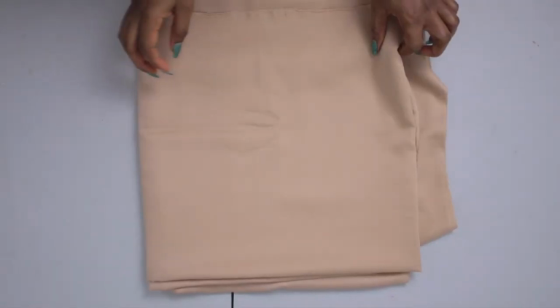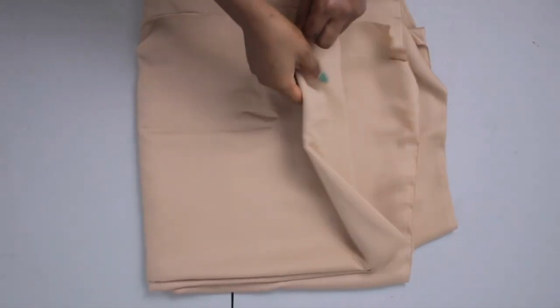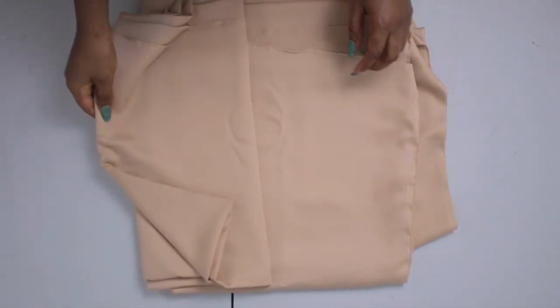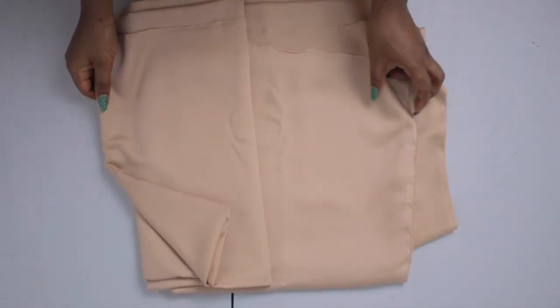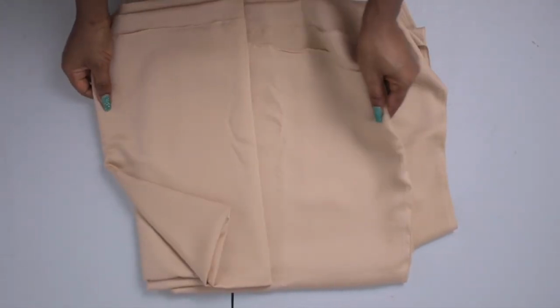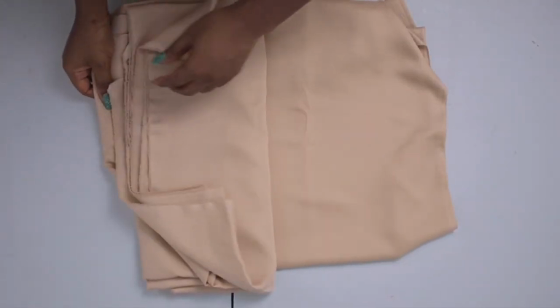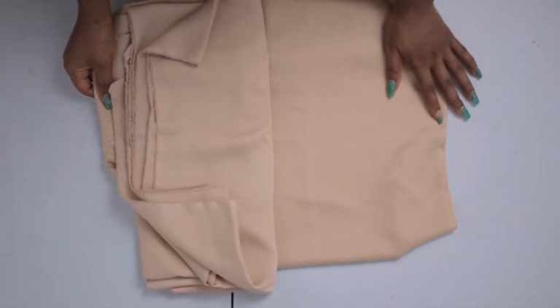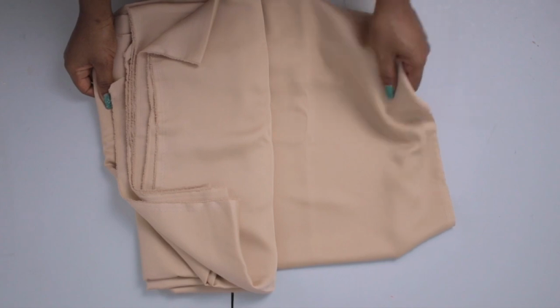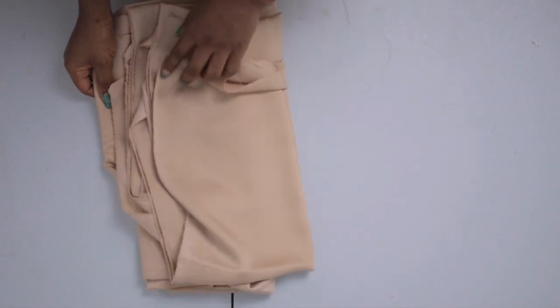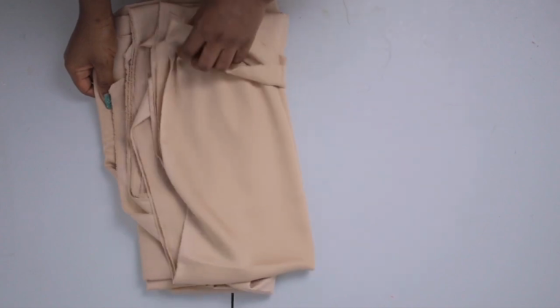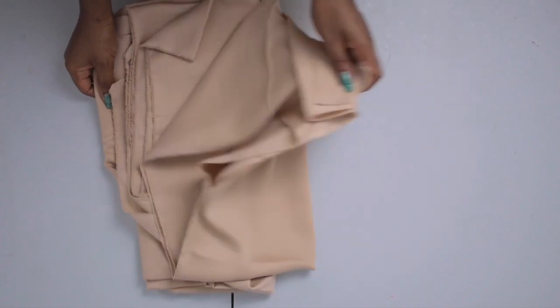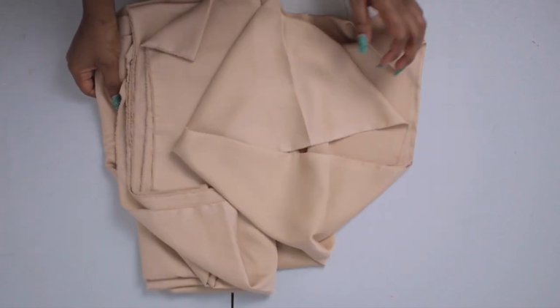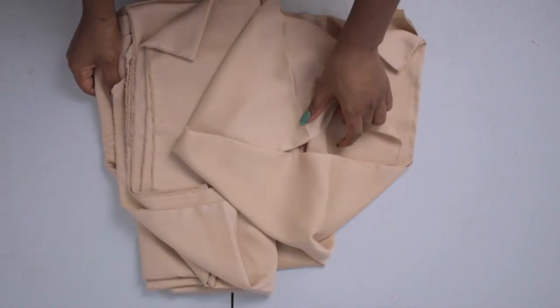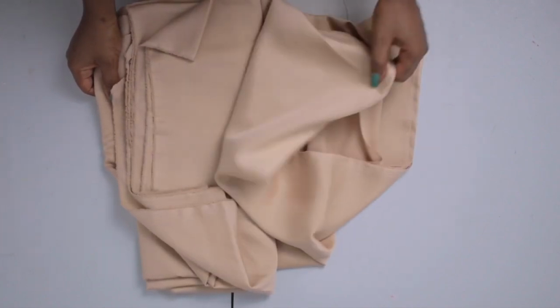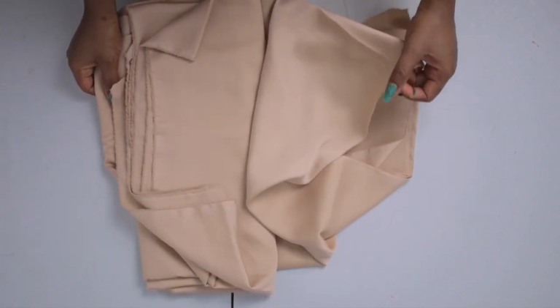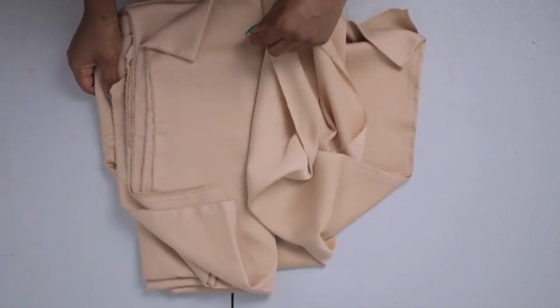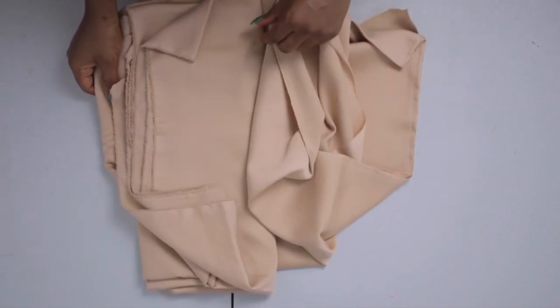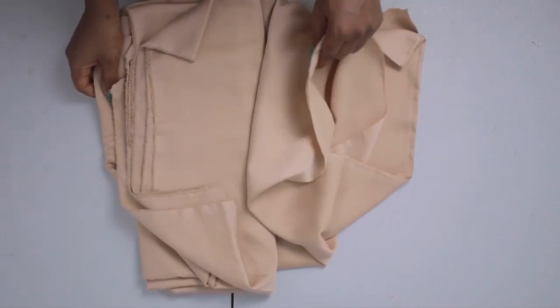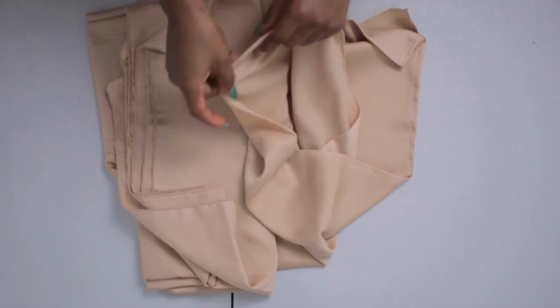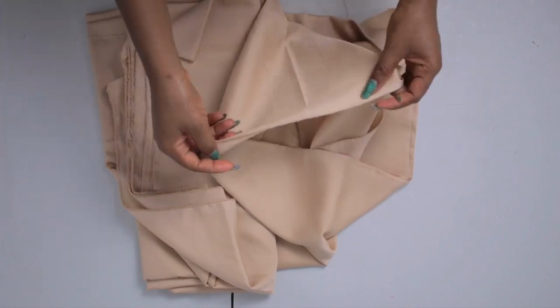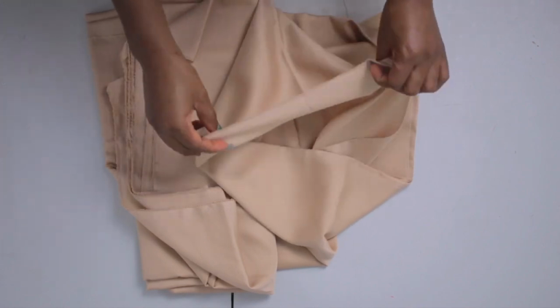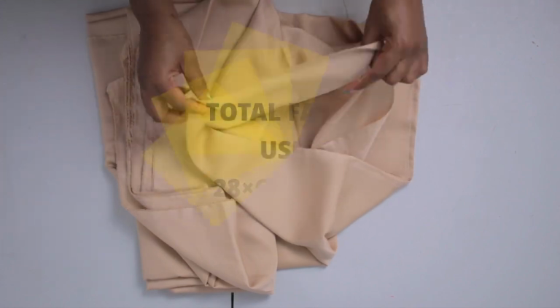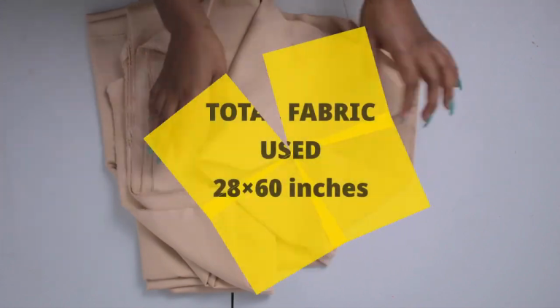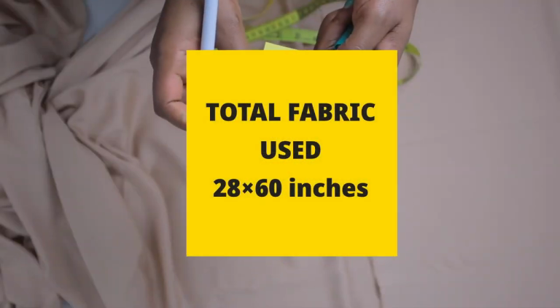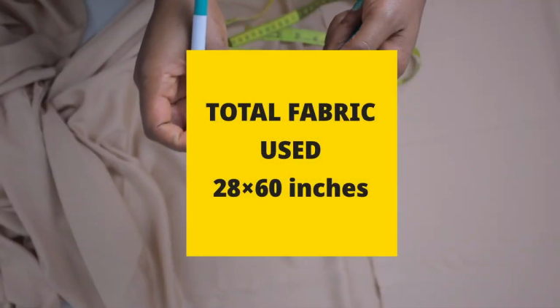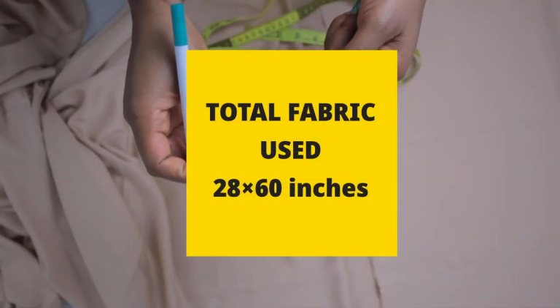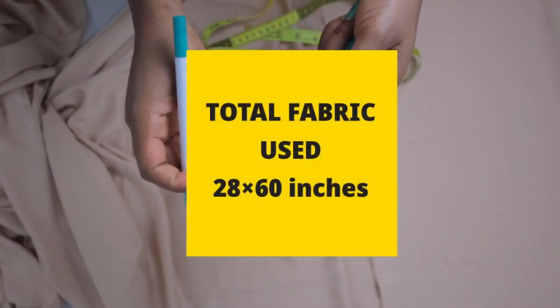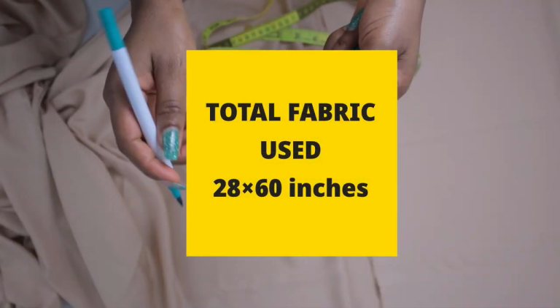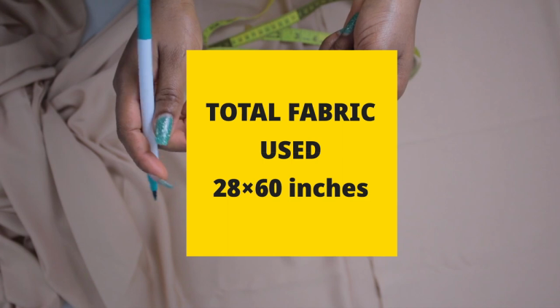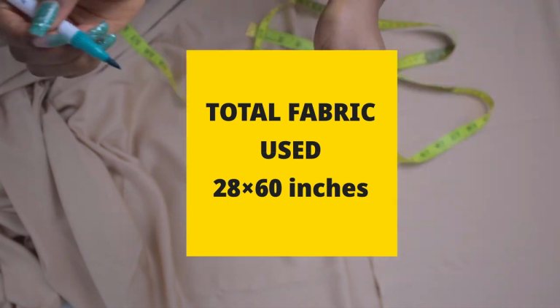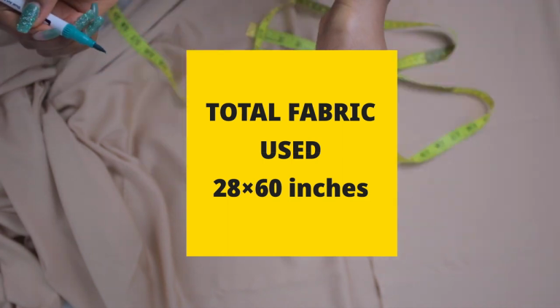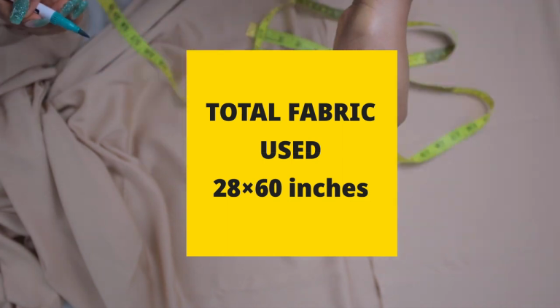I'm using this soft satin fabric and I used less than one yard — actually I used 28 inches, and the width of my fabric was 60 inches.